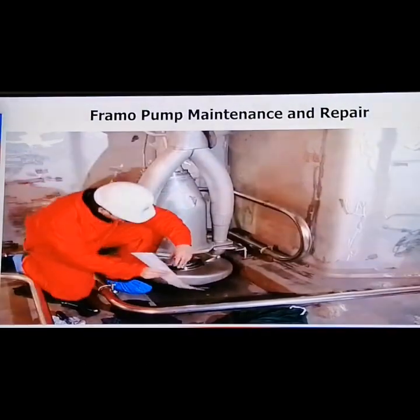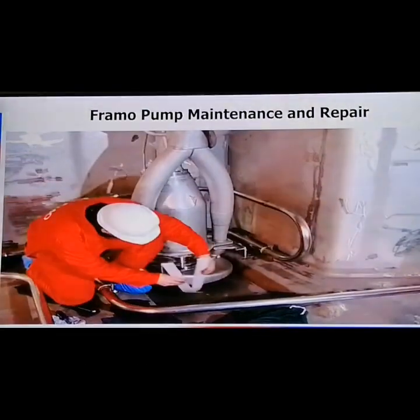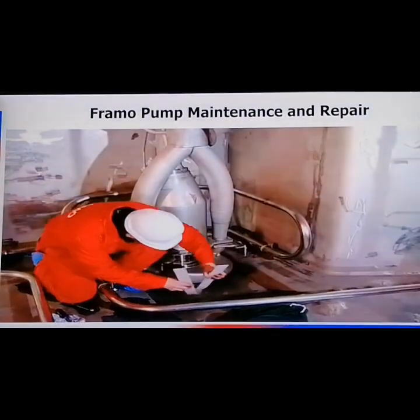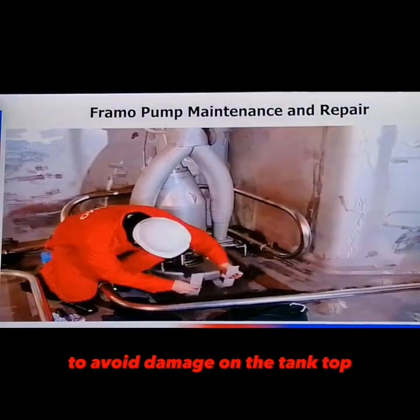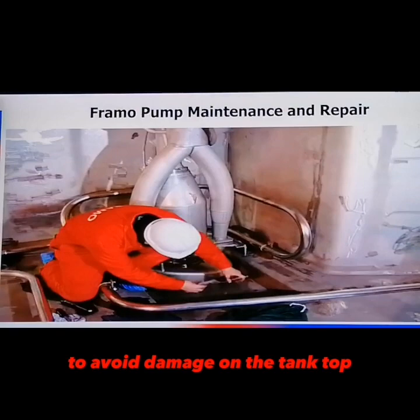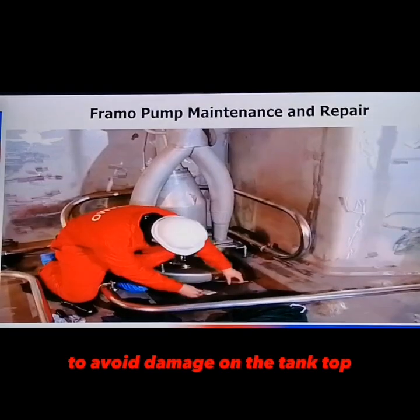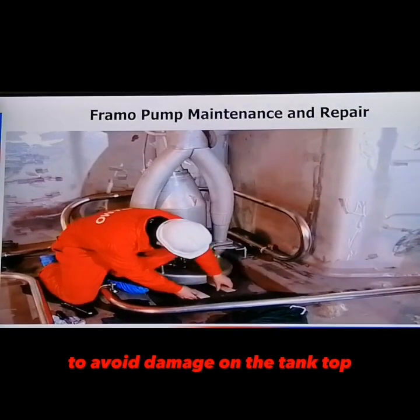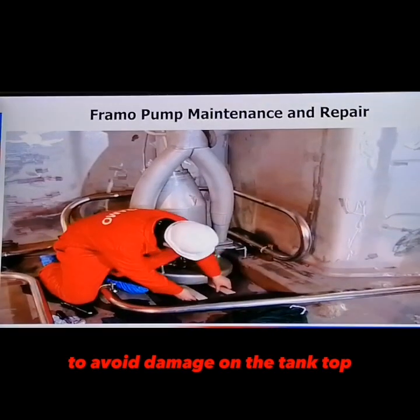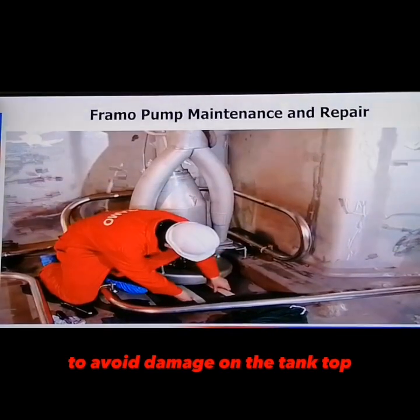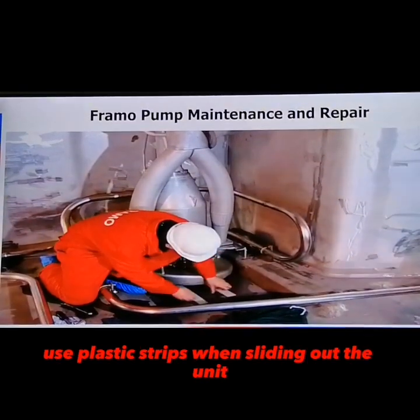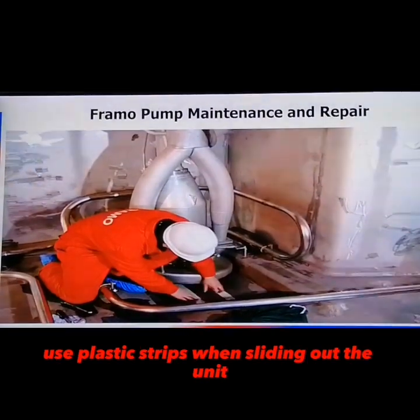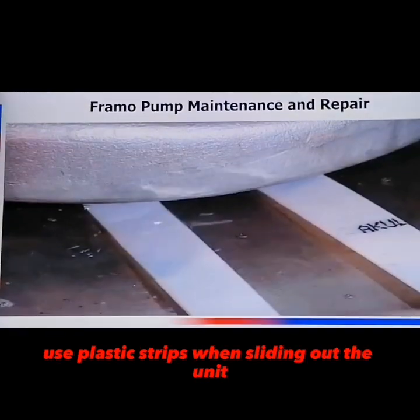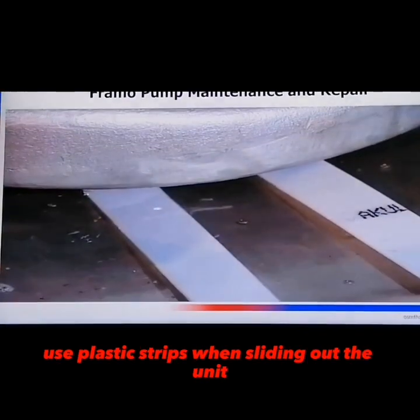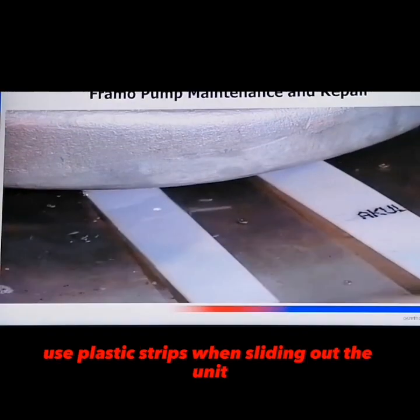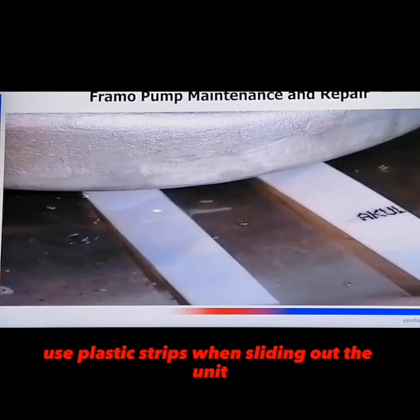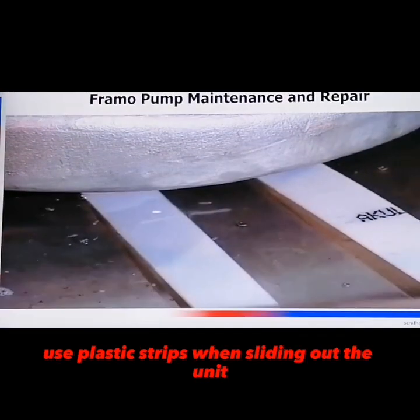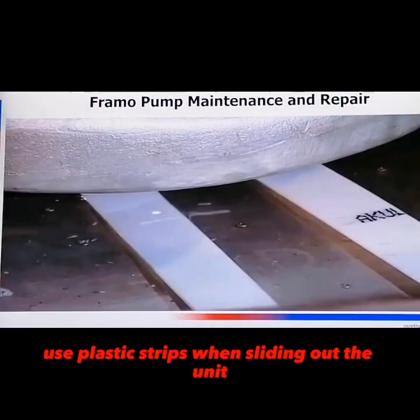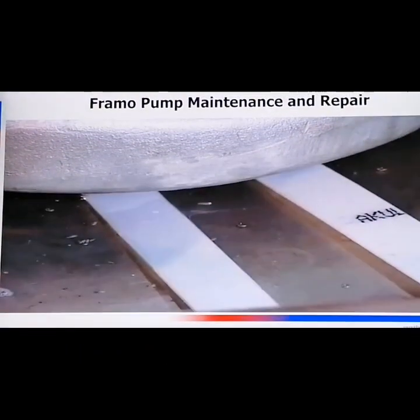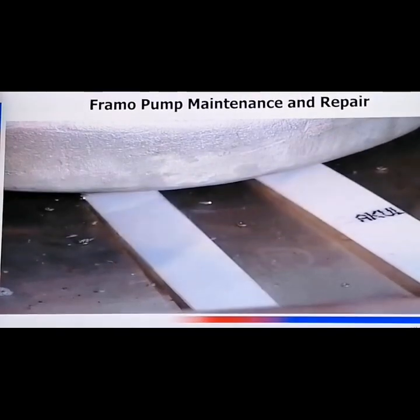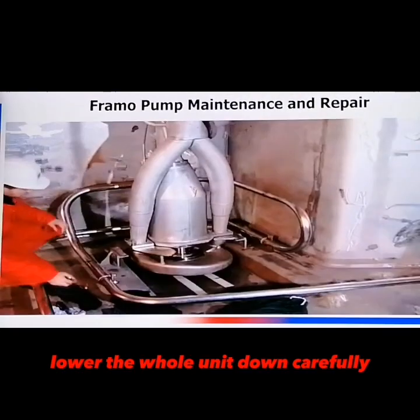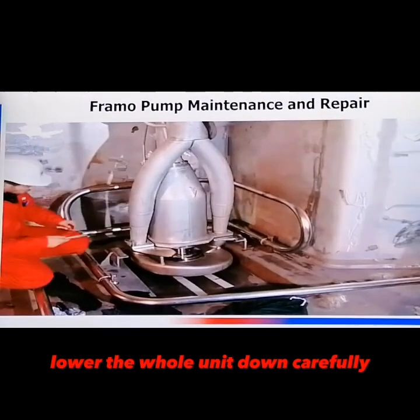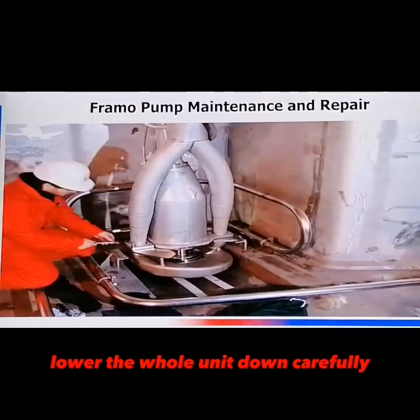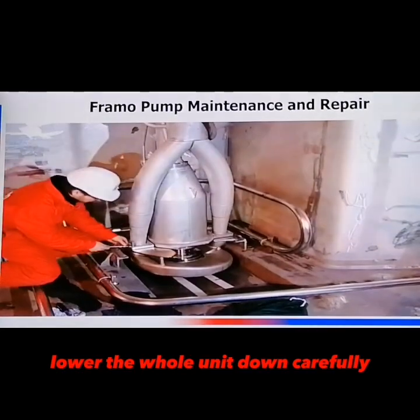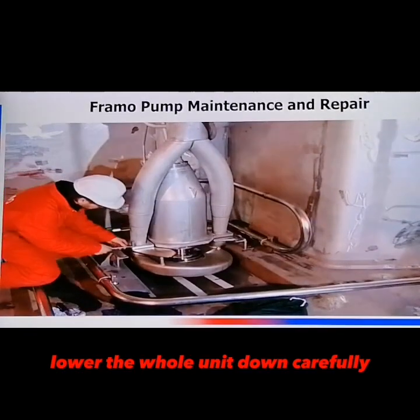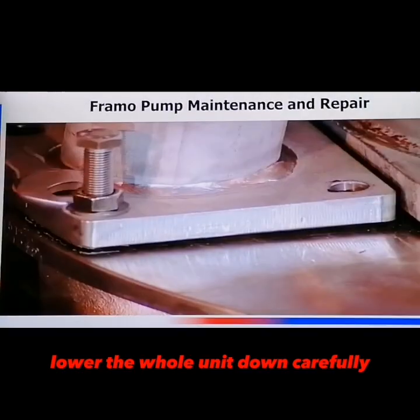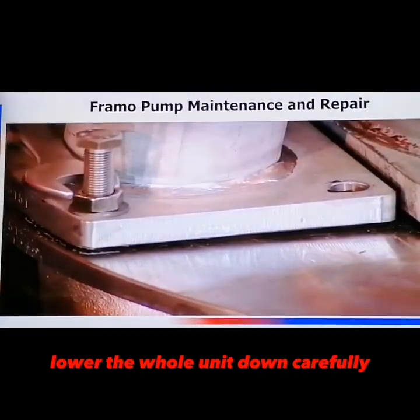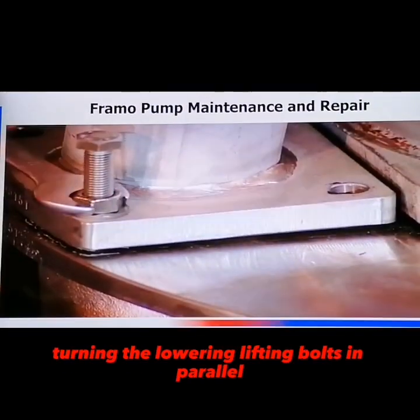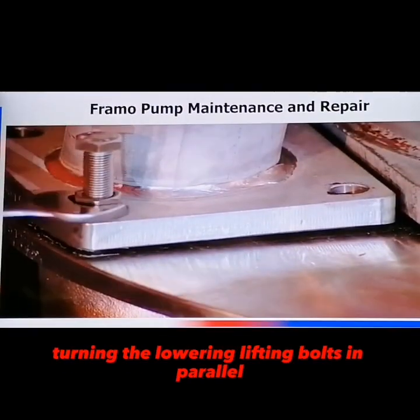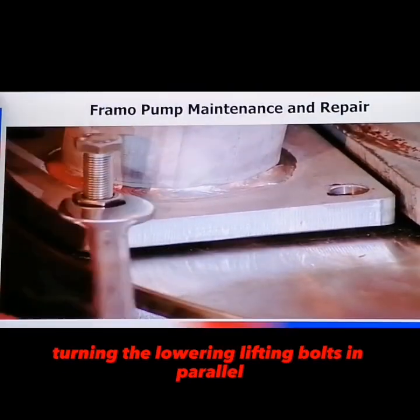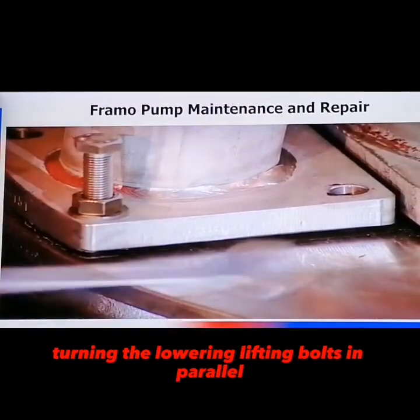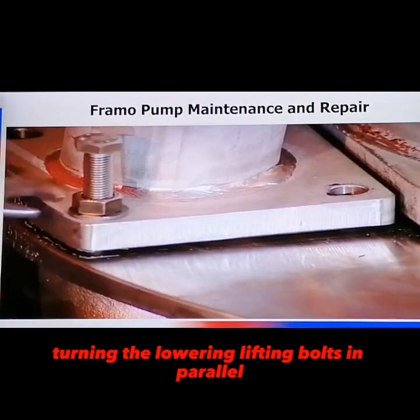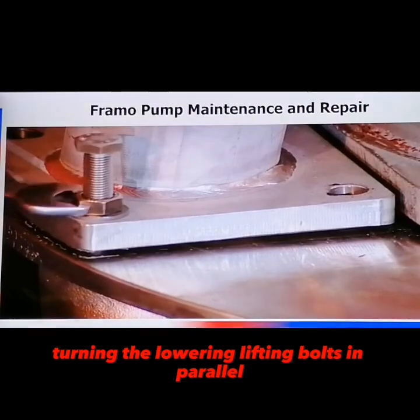To avoid damage on the tank top, use plastic strips when sliding out the unit. Lower the whole unit down carefully, turning the lowering lifting bolts in parallel.